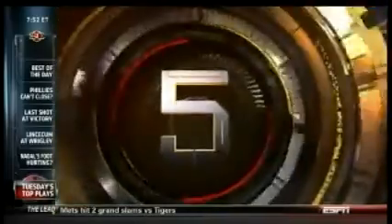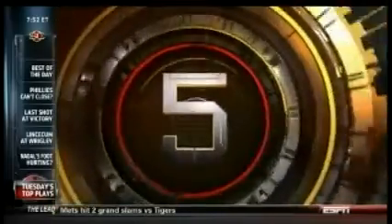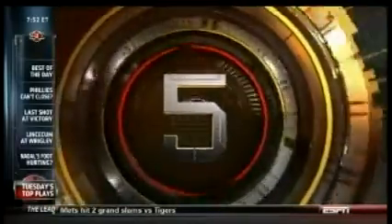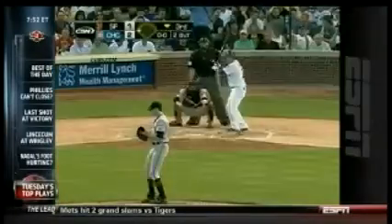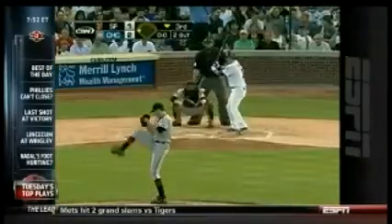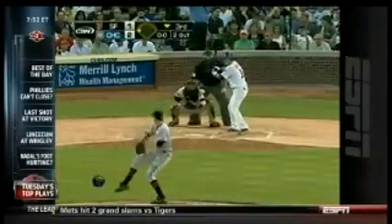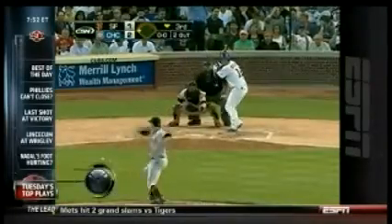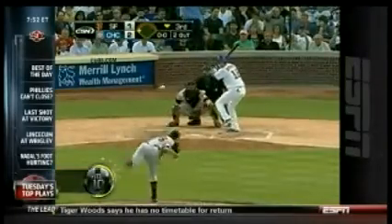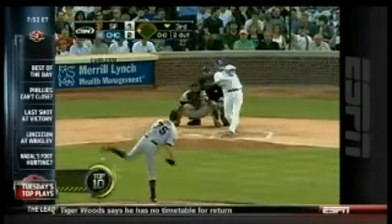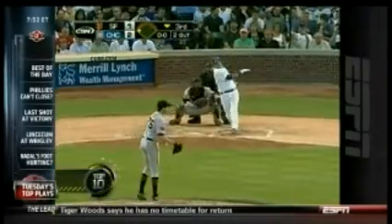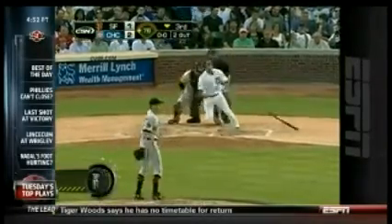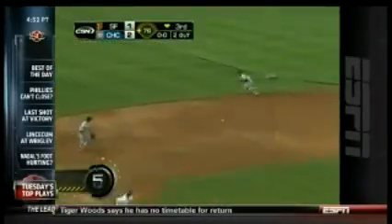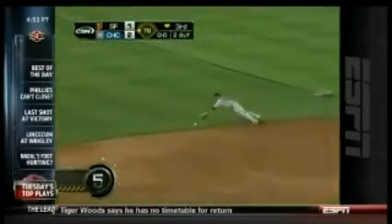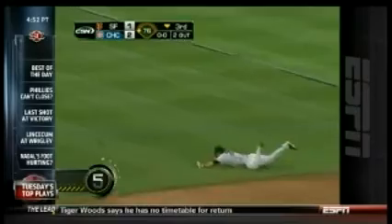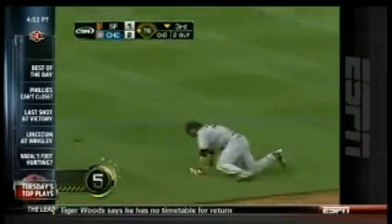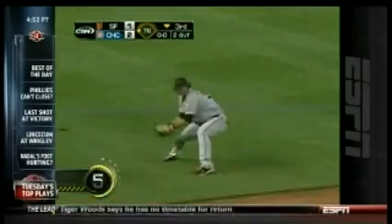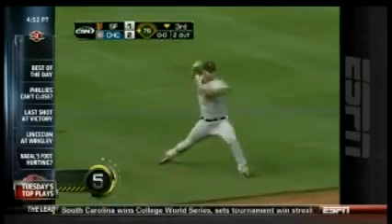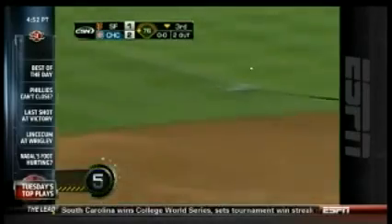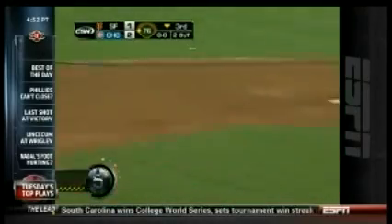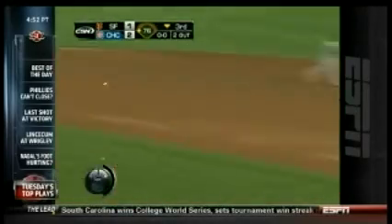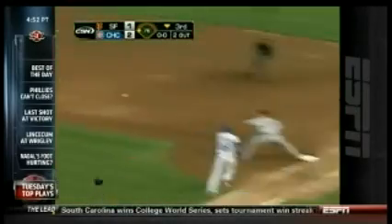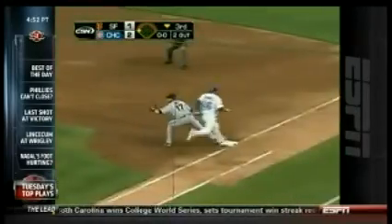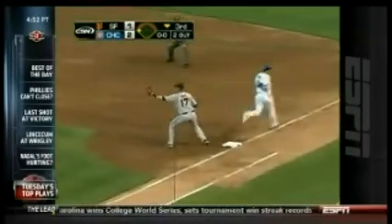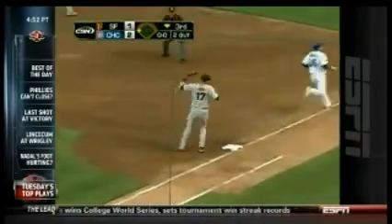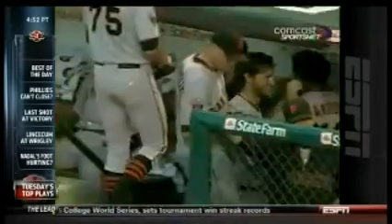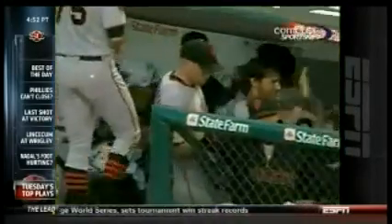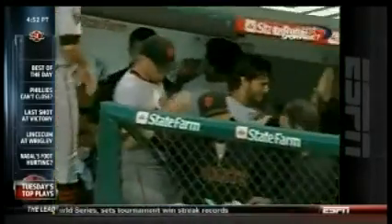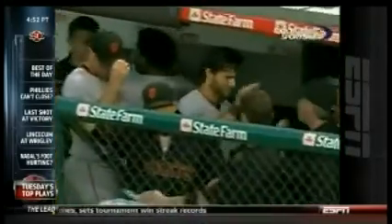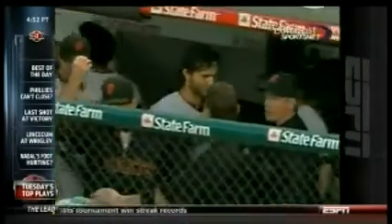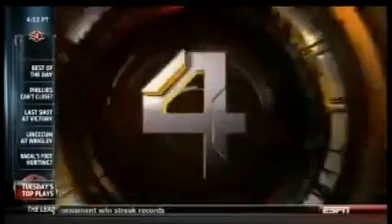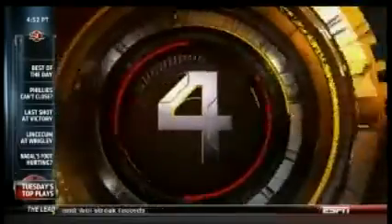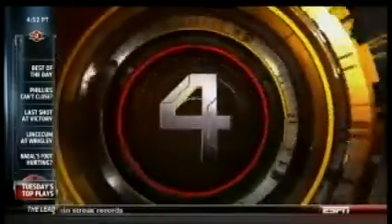Number 5 is Cubs-Giants. Crawford makes a diving play and gets the throw in time to first base. Just look at it — very beautiful.